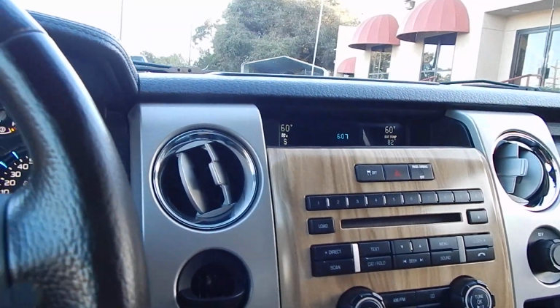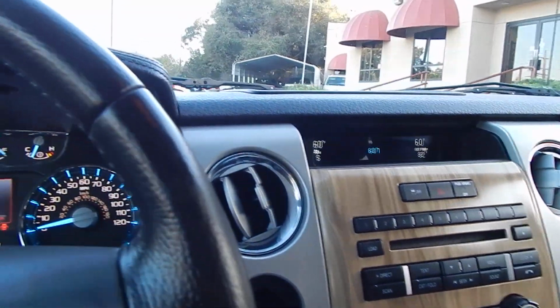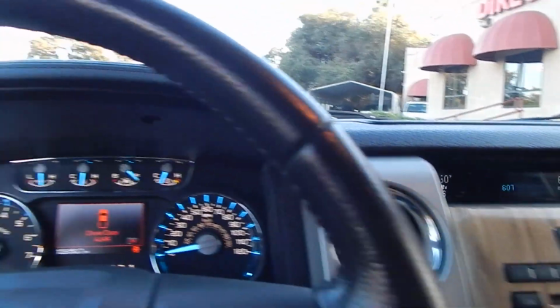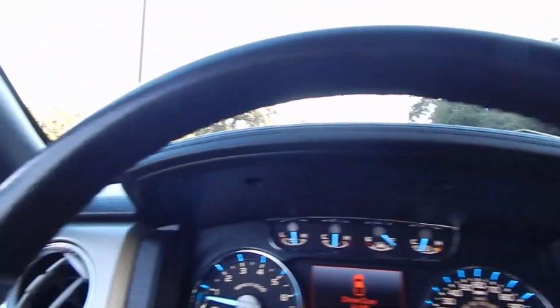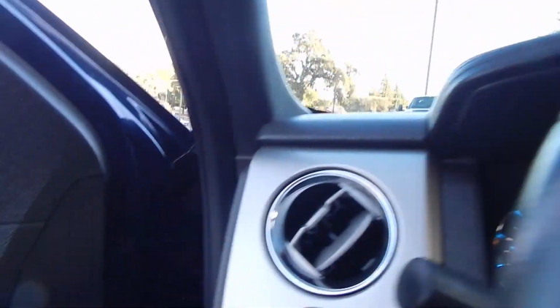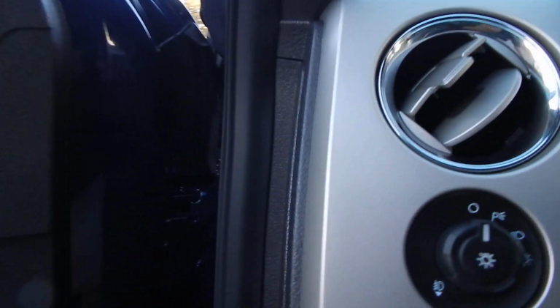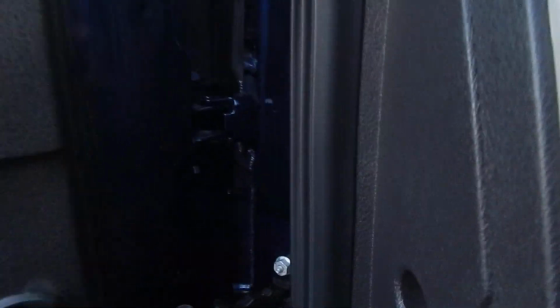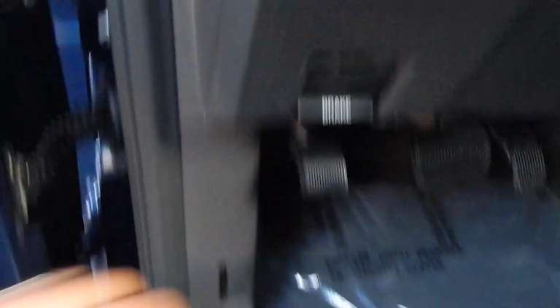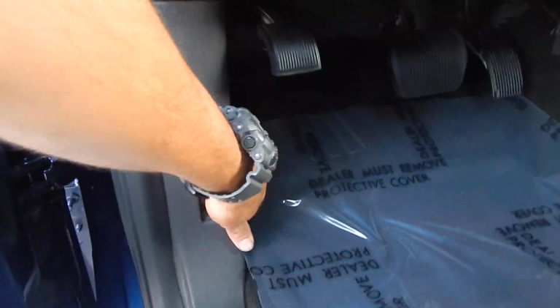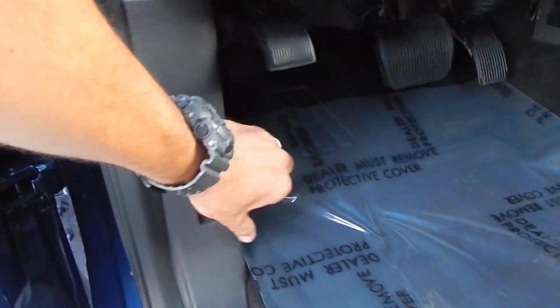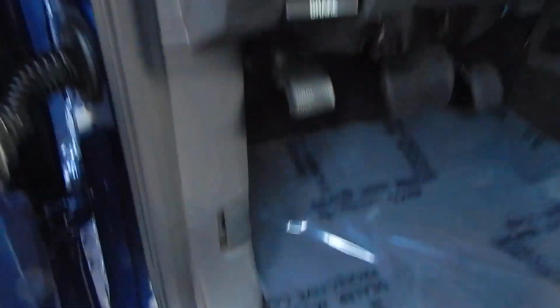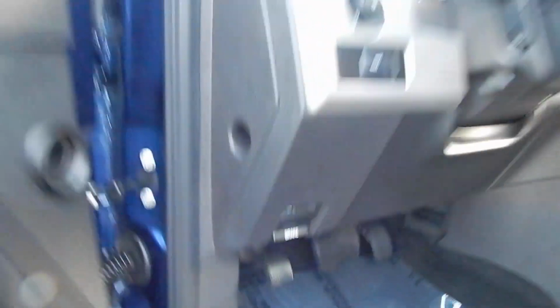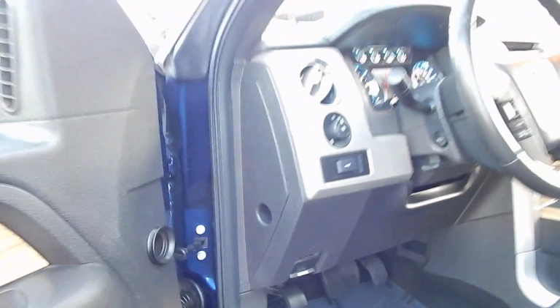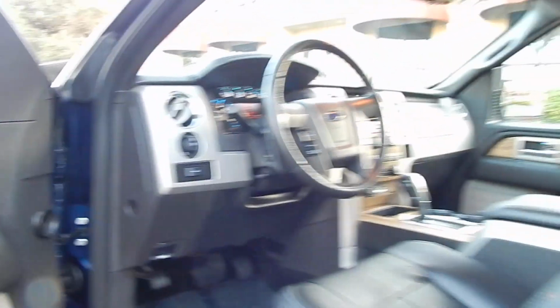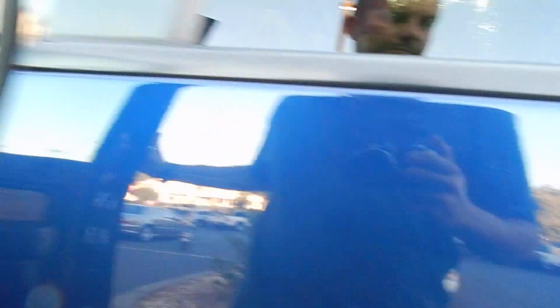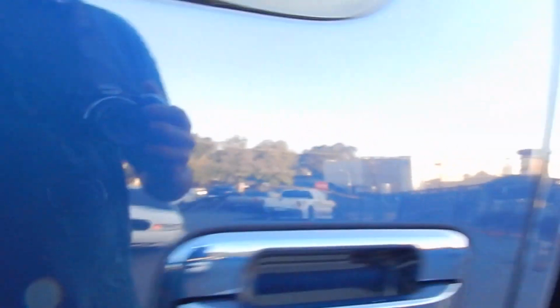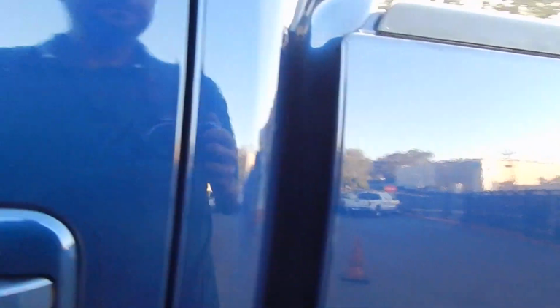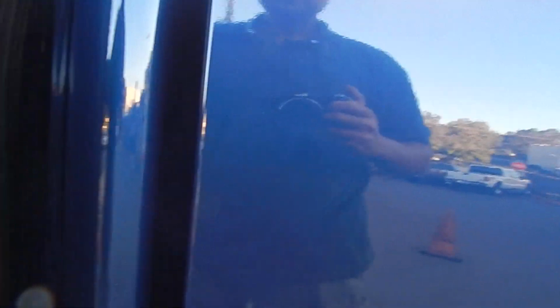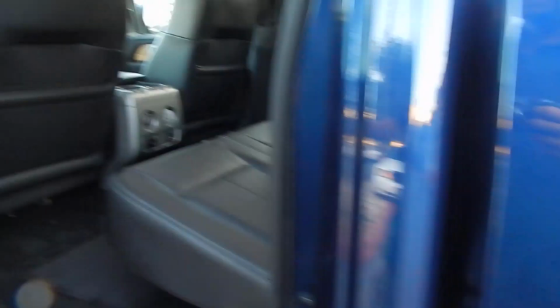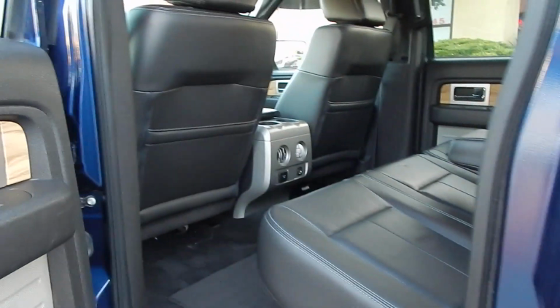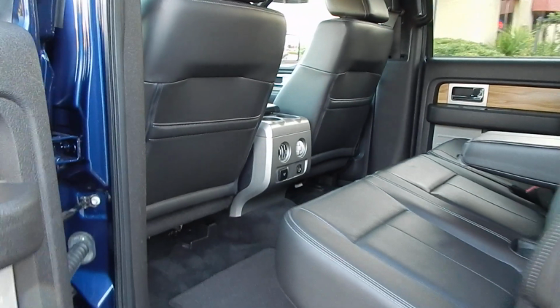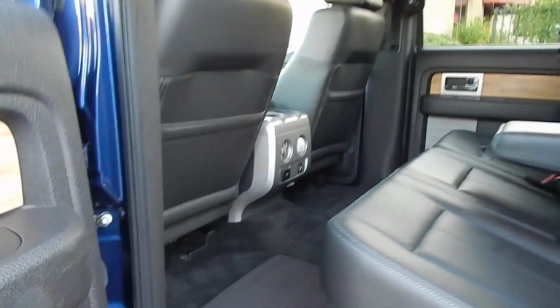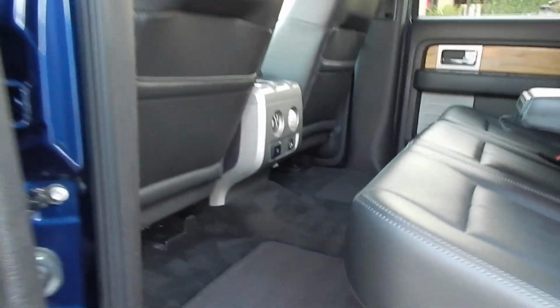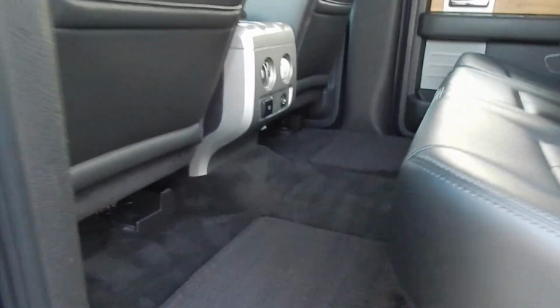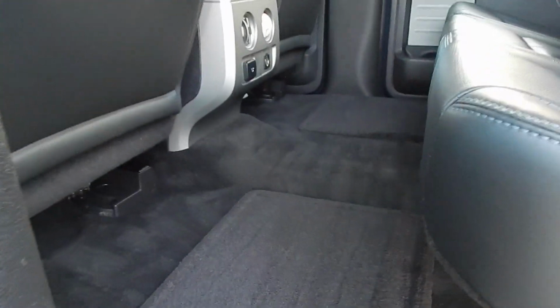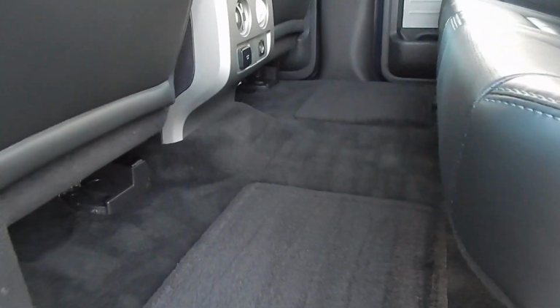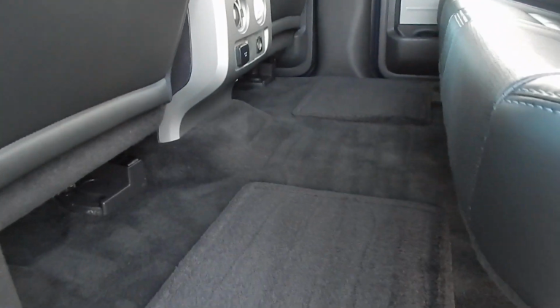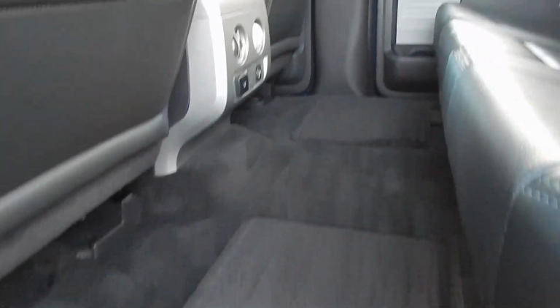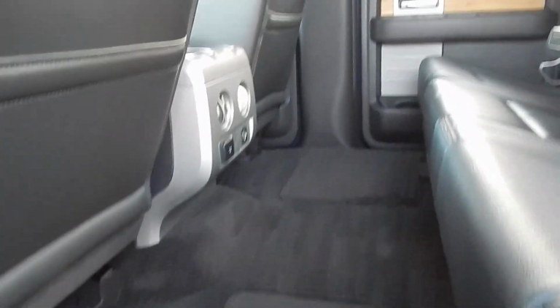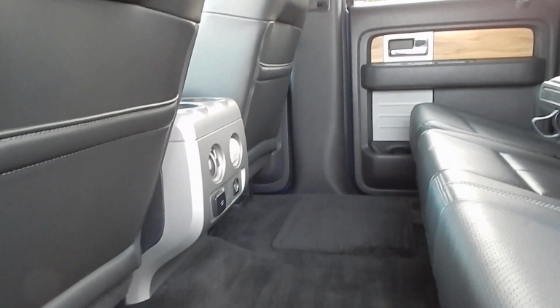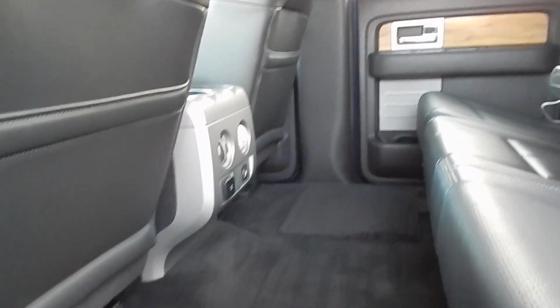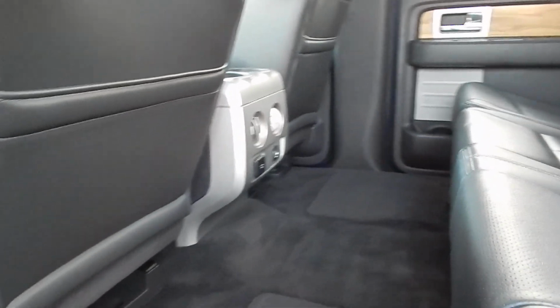Let's go ahead and hop out, unlock all the doors, and pop the hood. Taking a quick look in the rear, you will see just how massive the space is — tons of legroom, you can lay down back here.